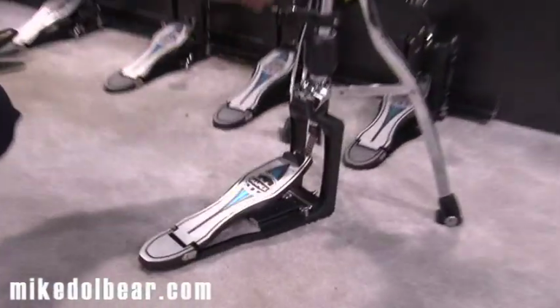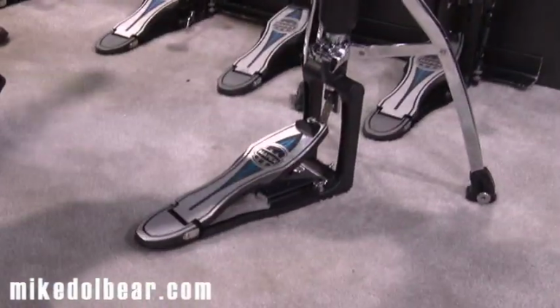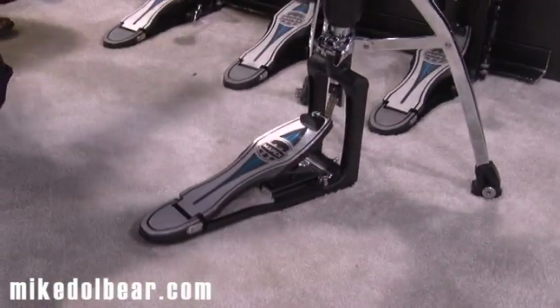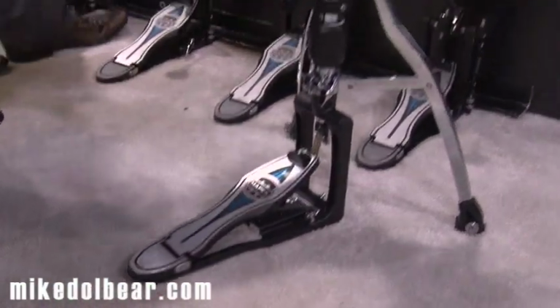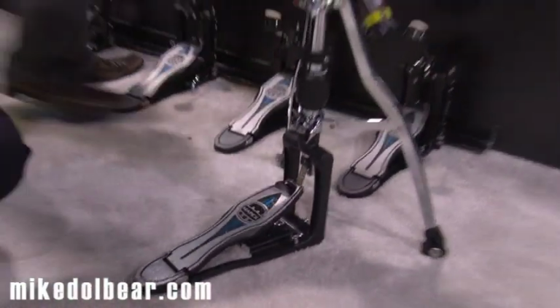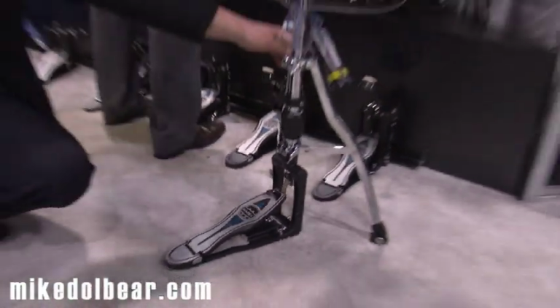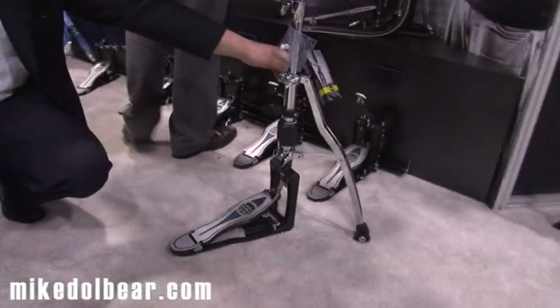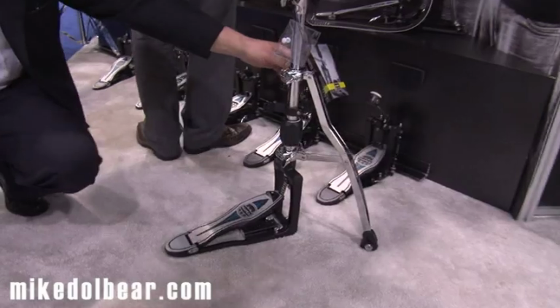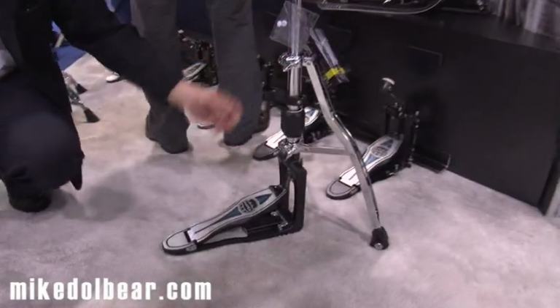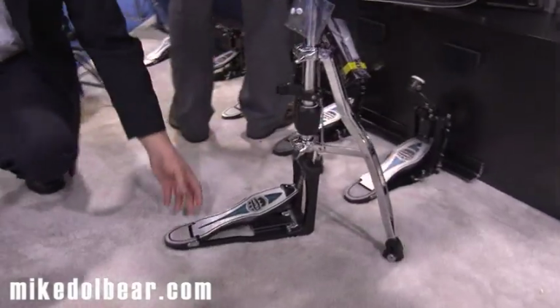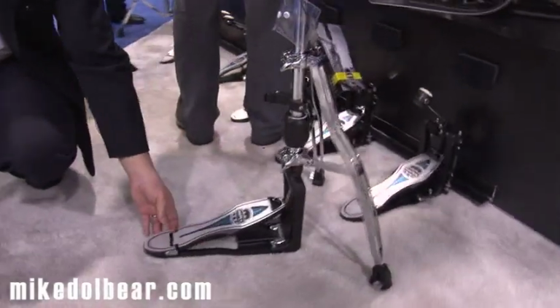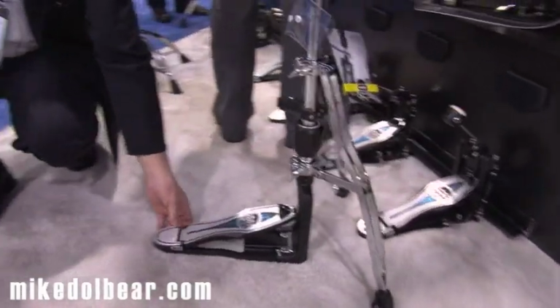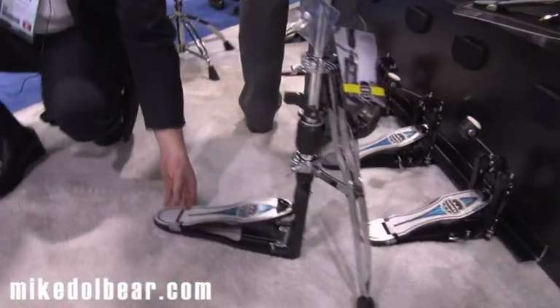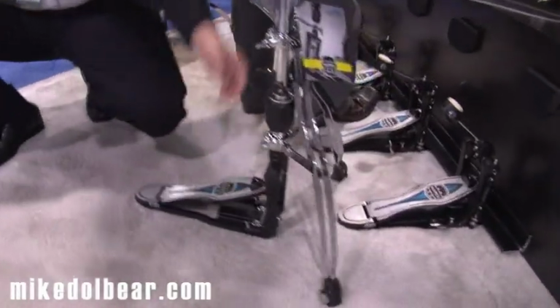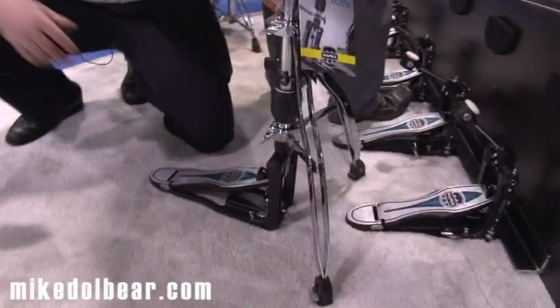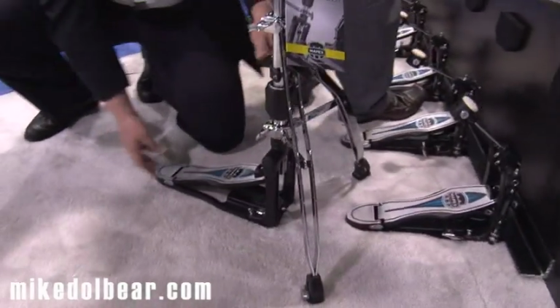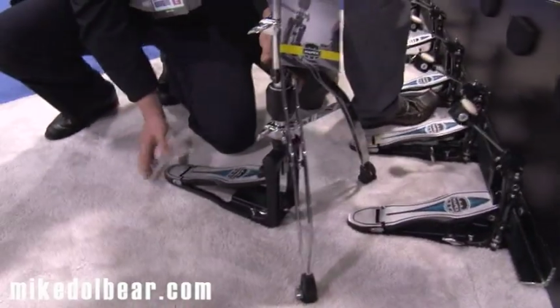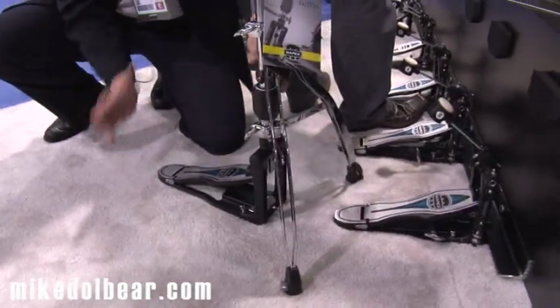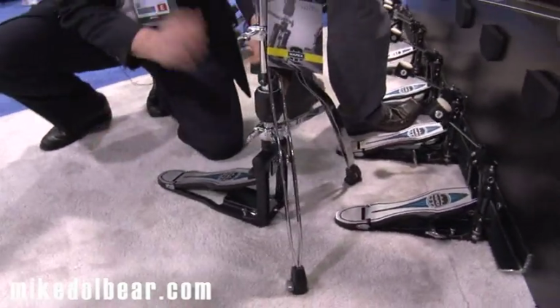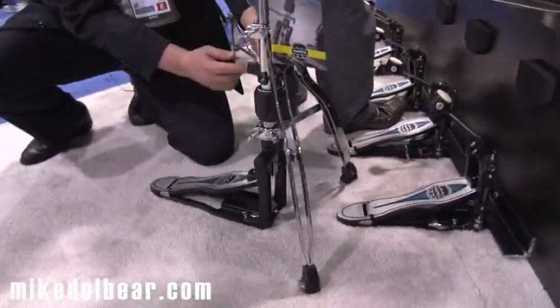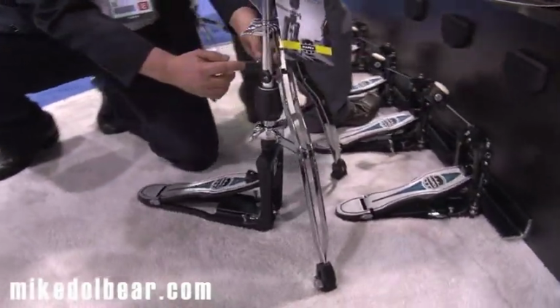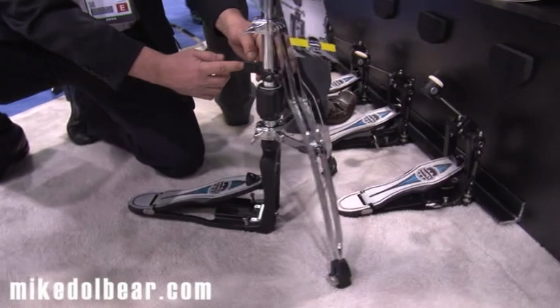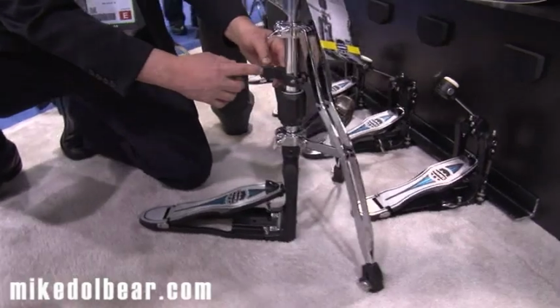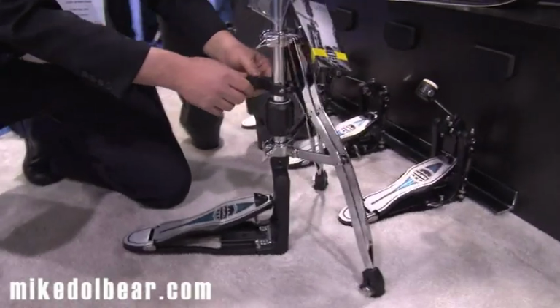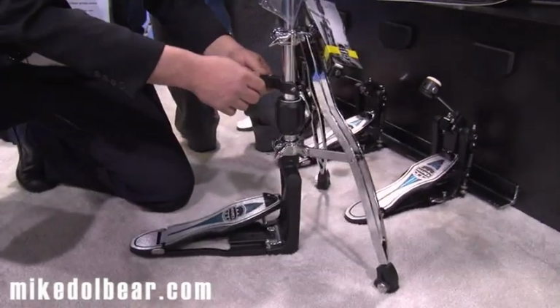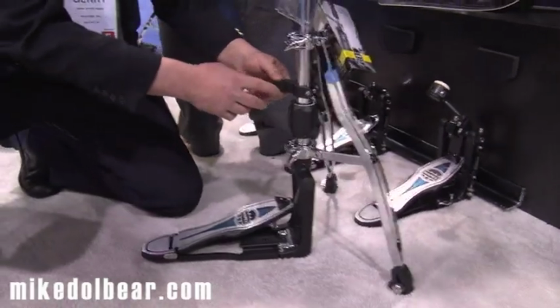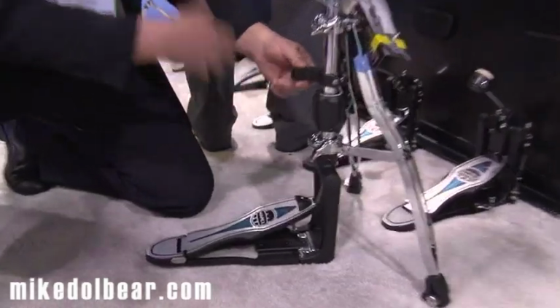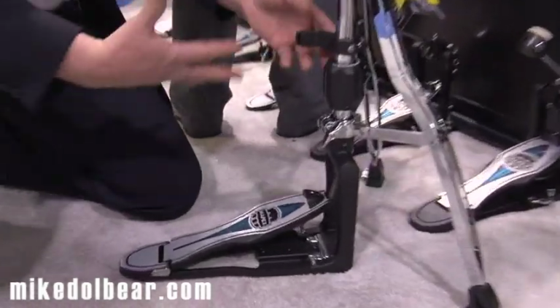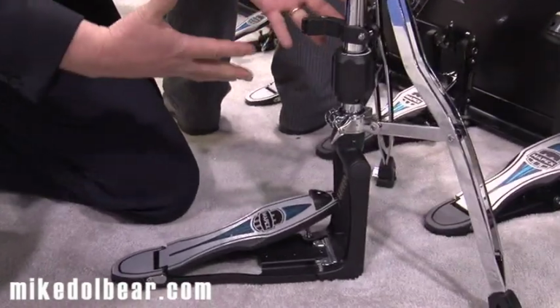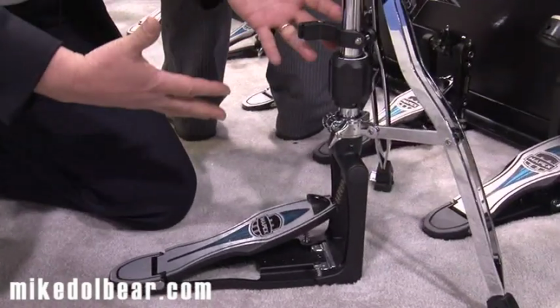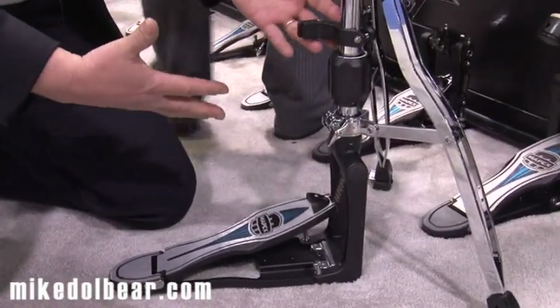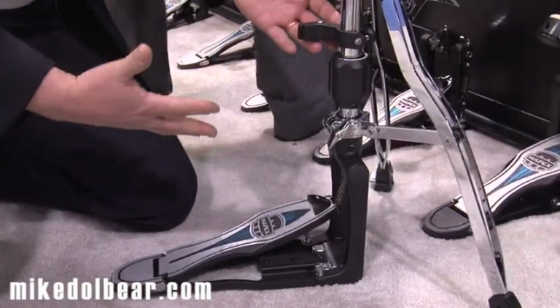These legs are removable for easy transportation. The footplate will rise up and go into this clip here for very easy transportation, so it will stay in your hardware bag.